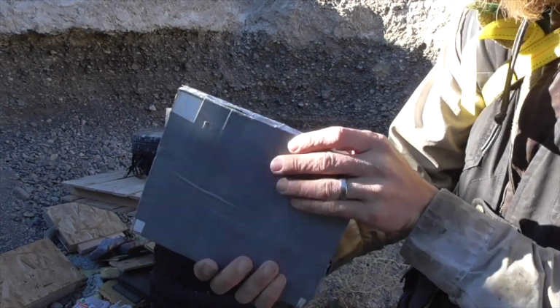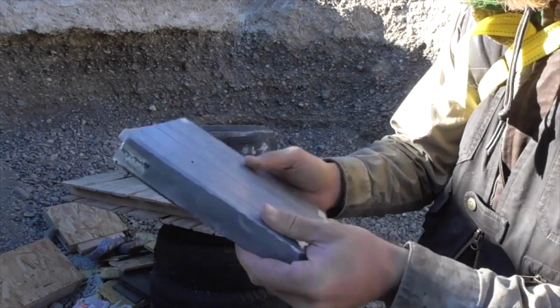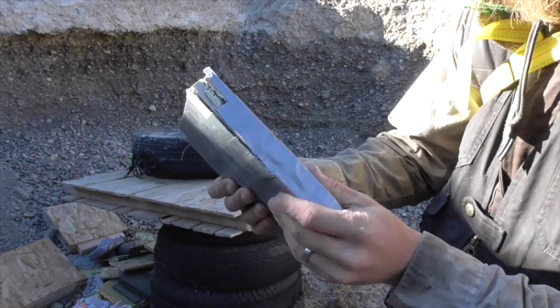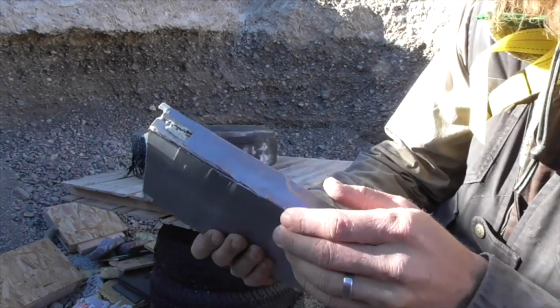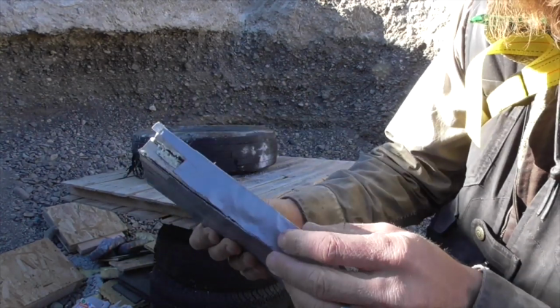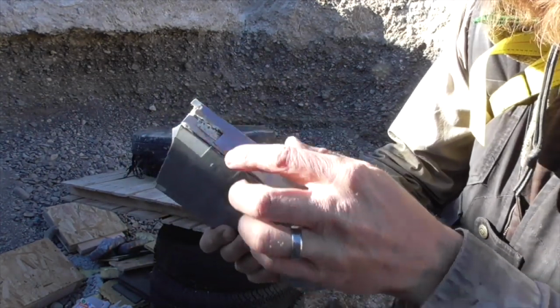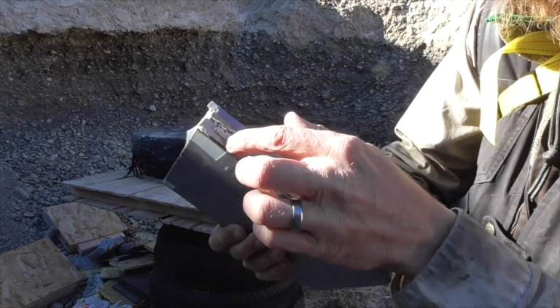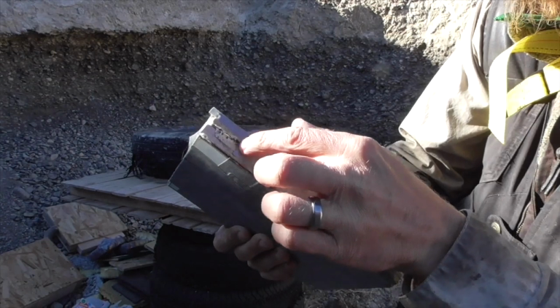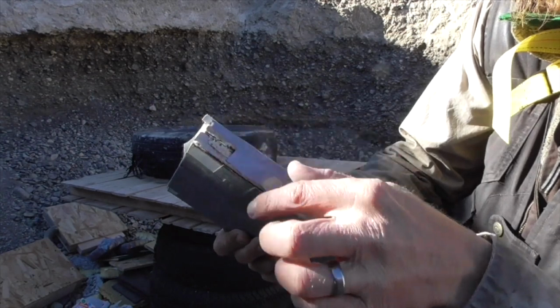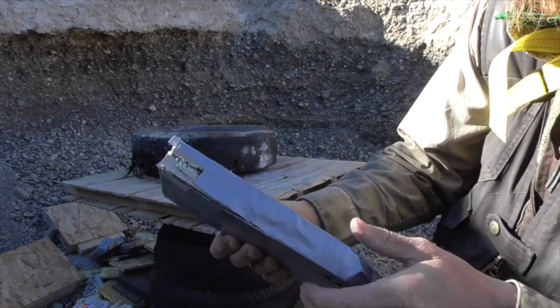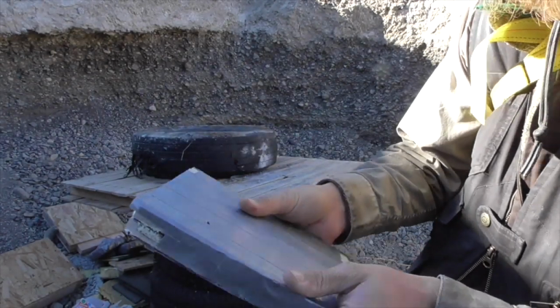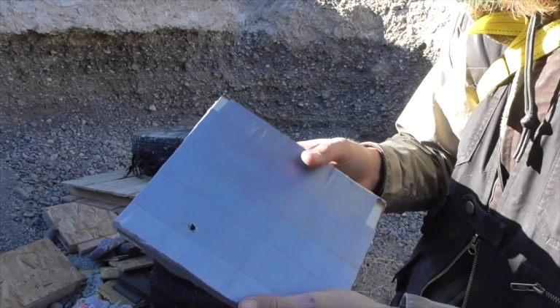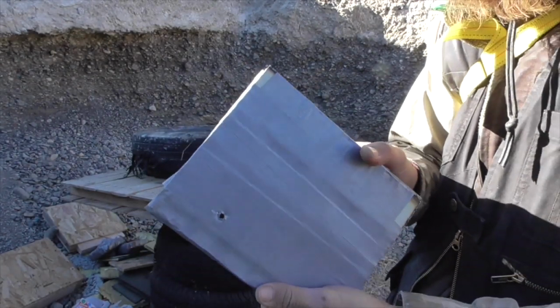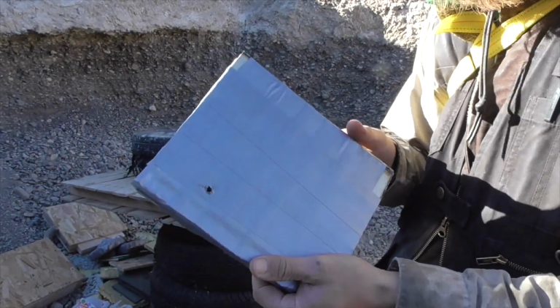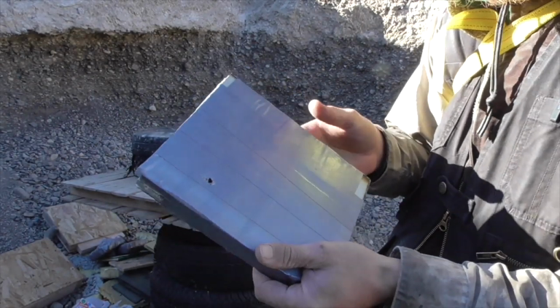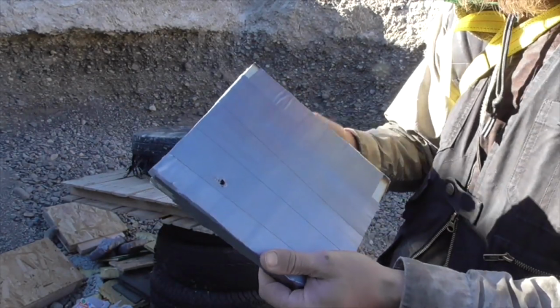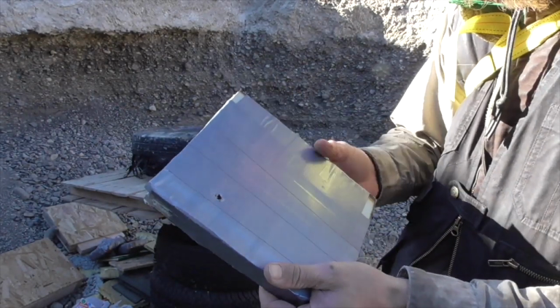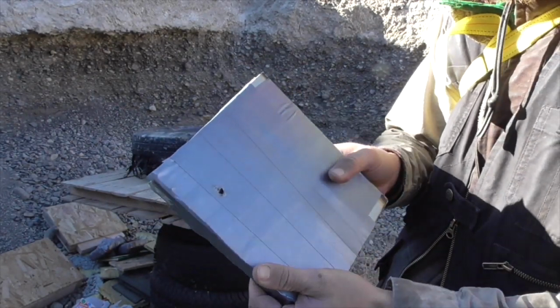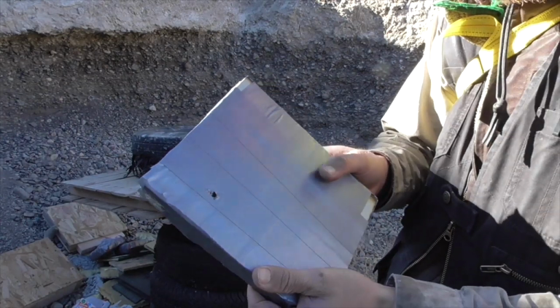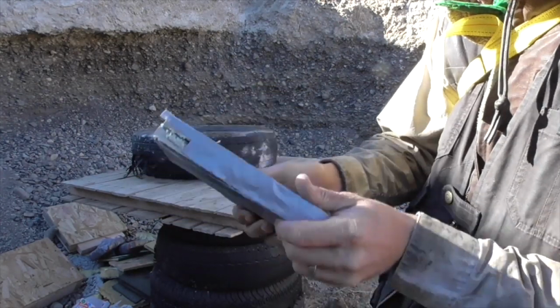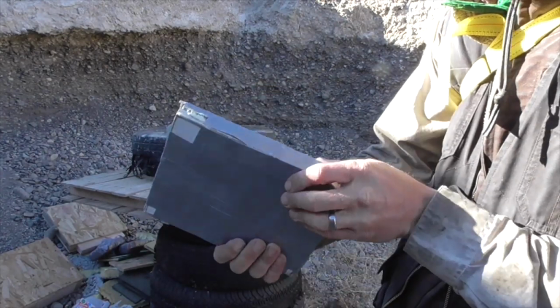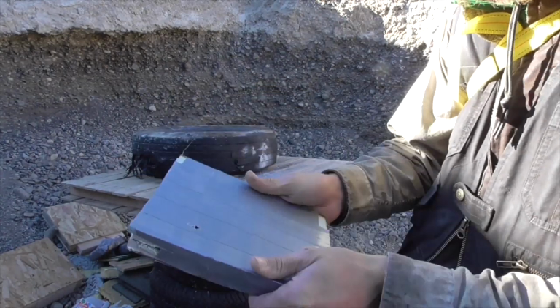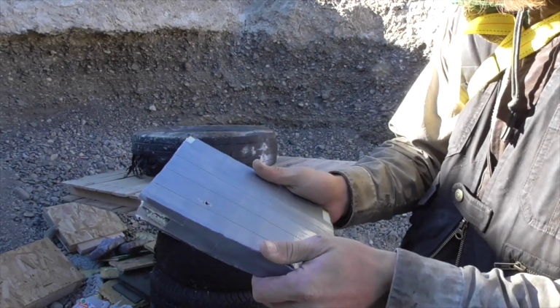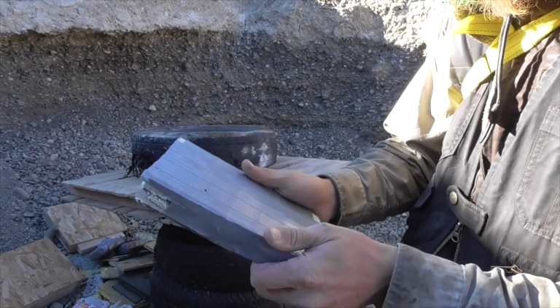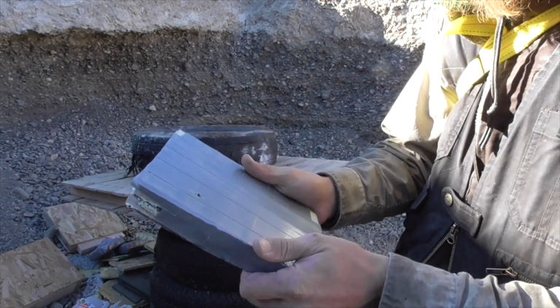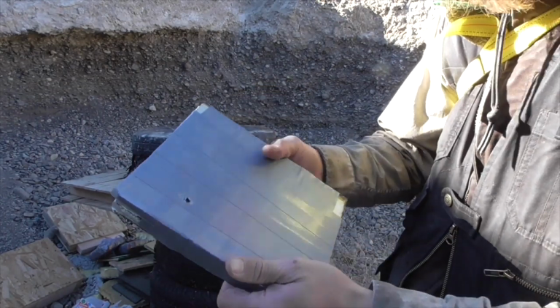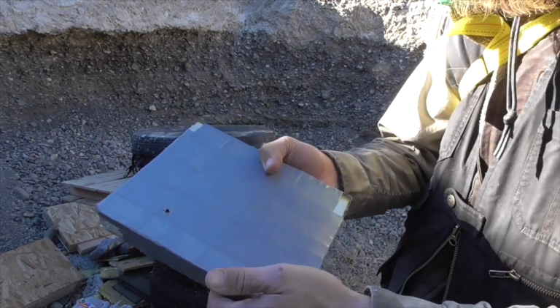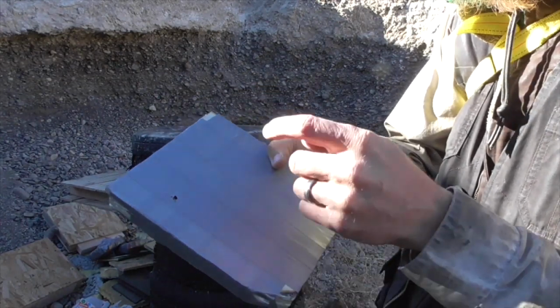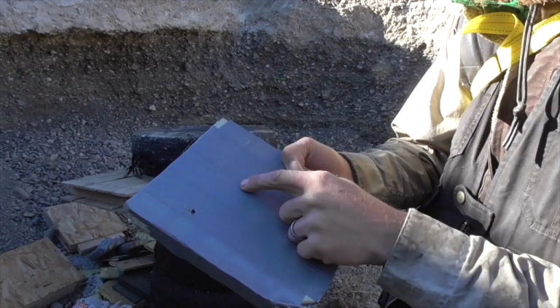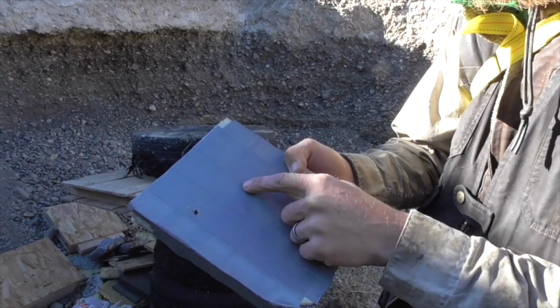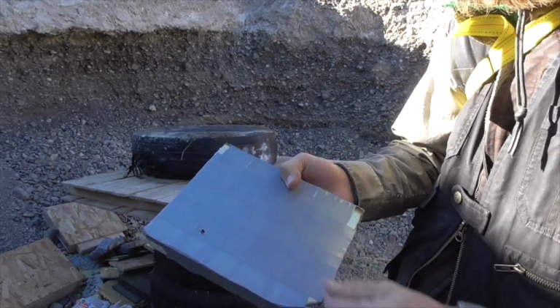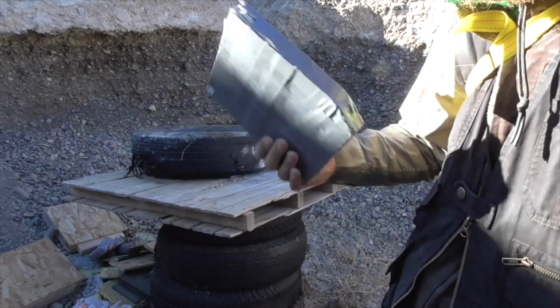I do see a little bit of delamination between the layers. Not sure how many rounds of 9mm this would be able to take before the panel started to fall apart, but let's go ahead and shoot it with .44 magnum and see what that does.